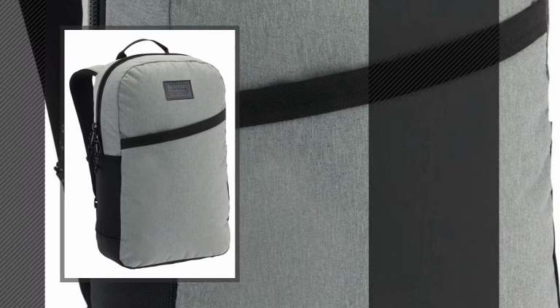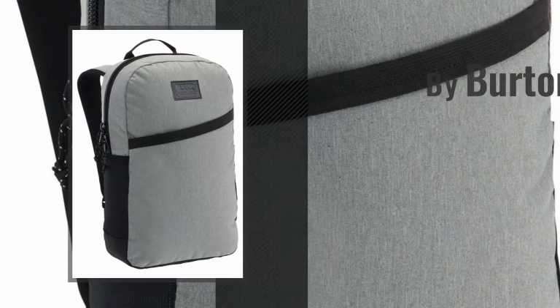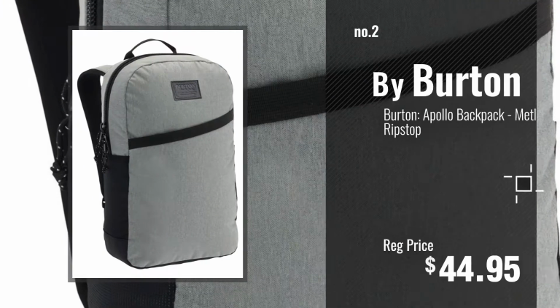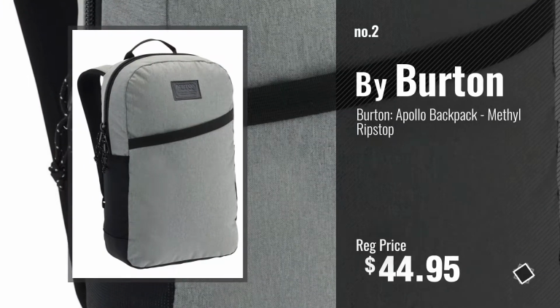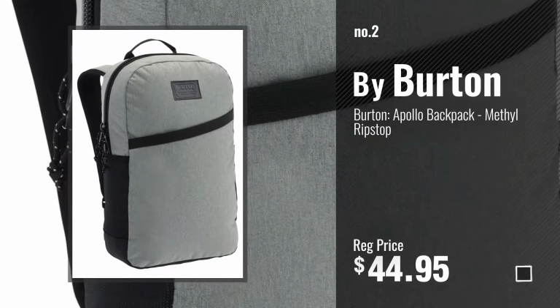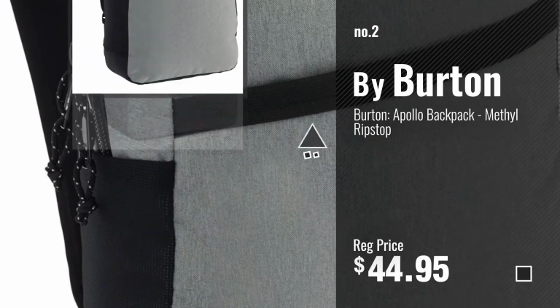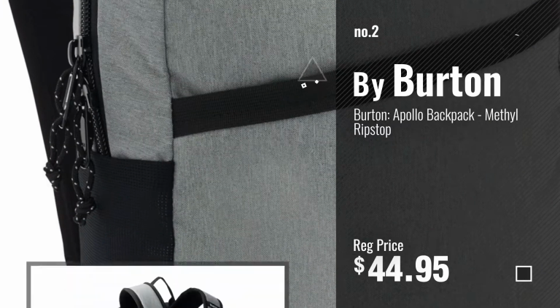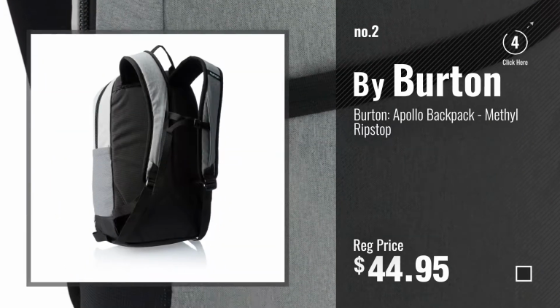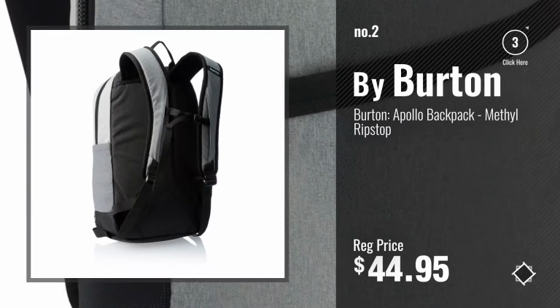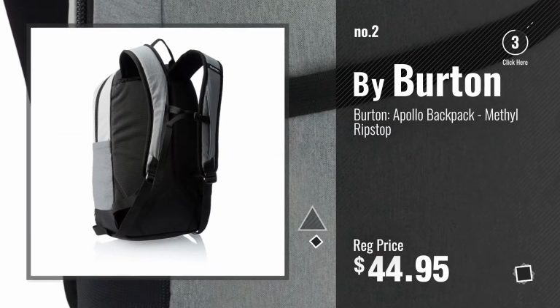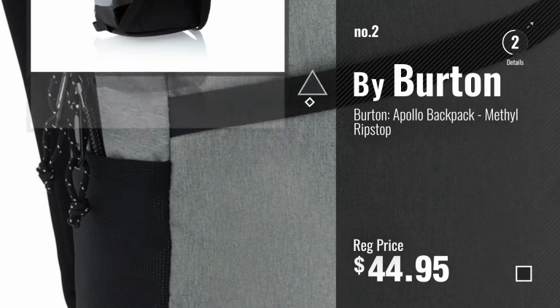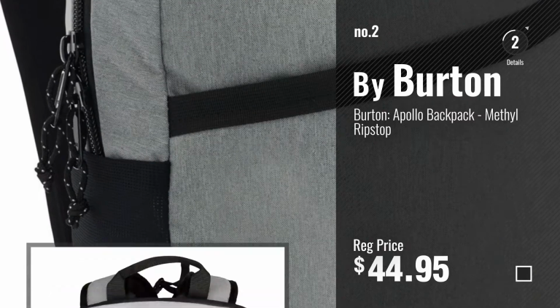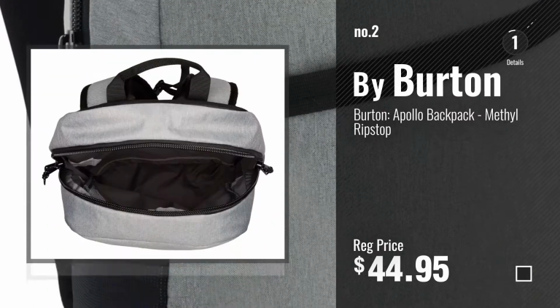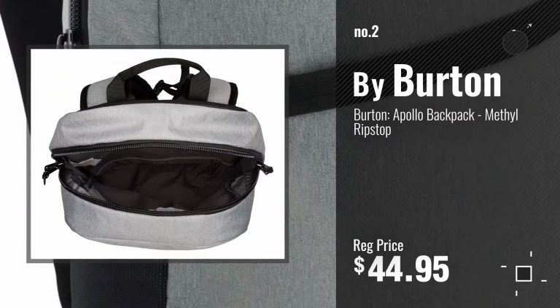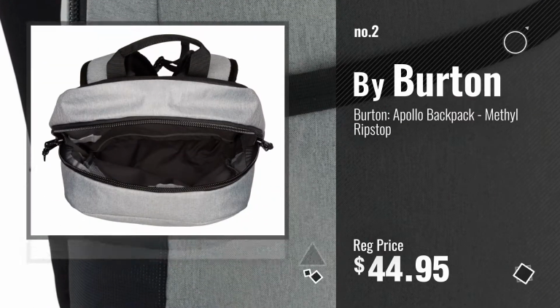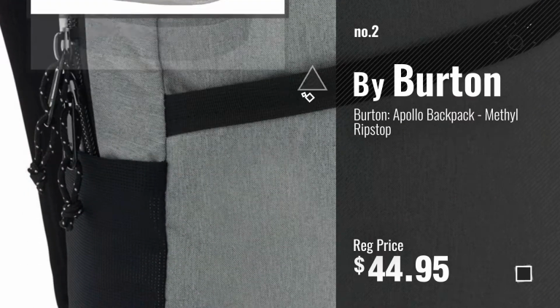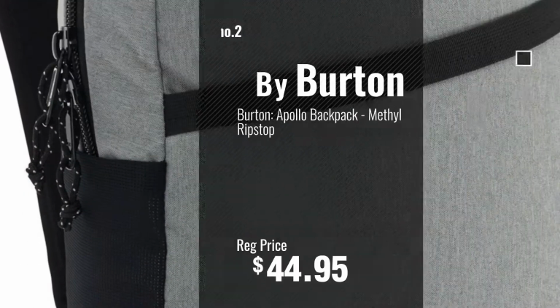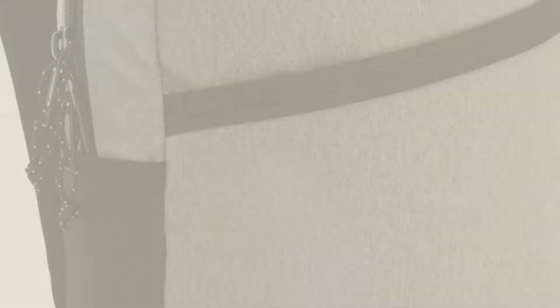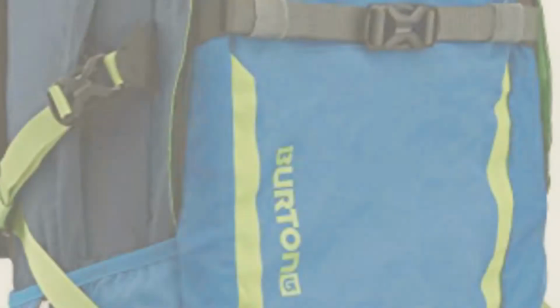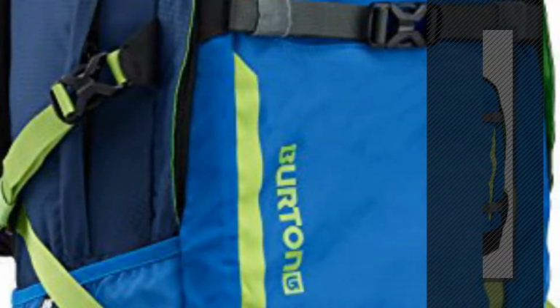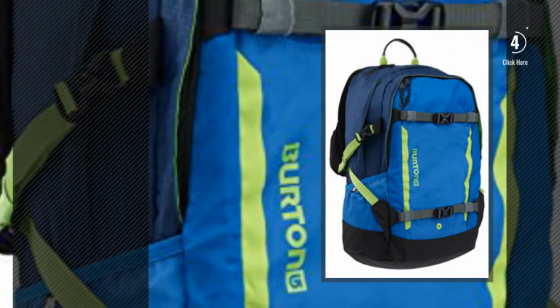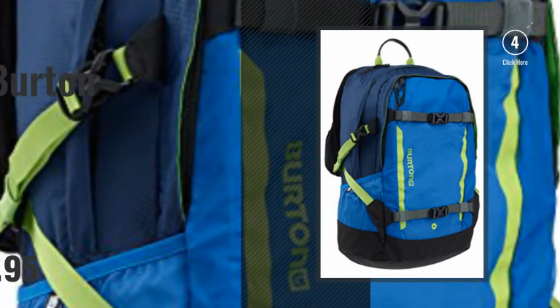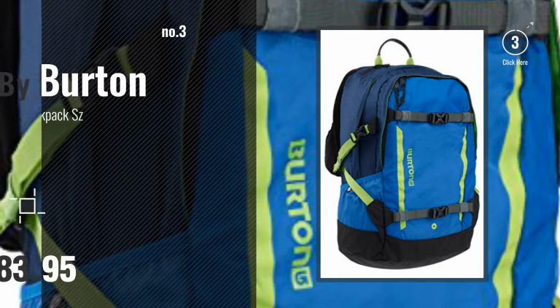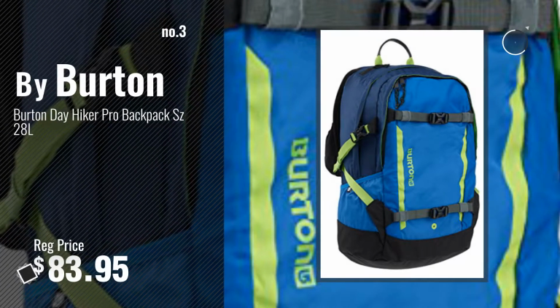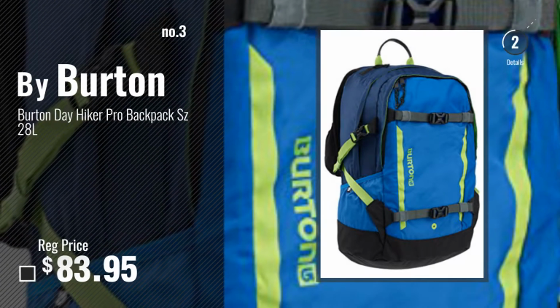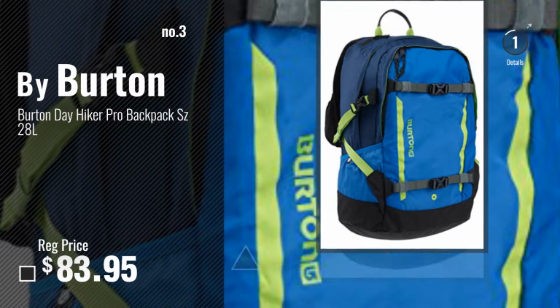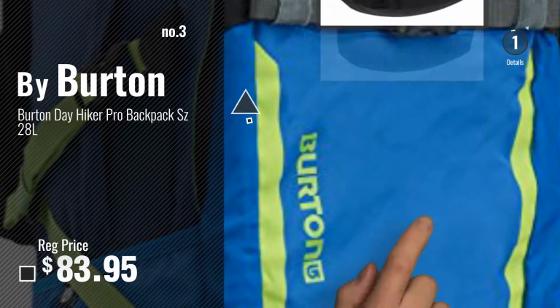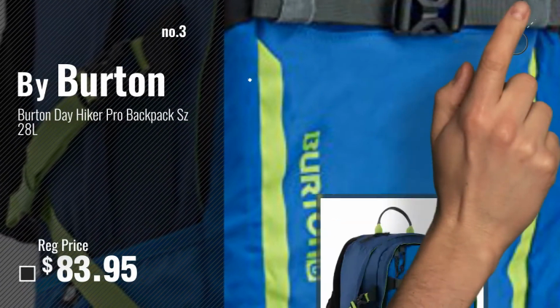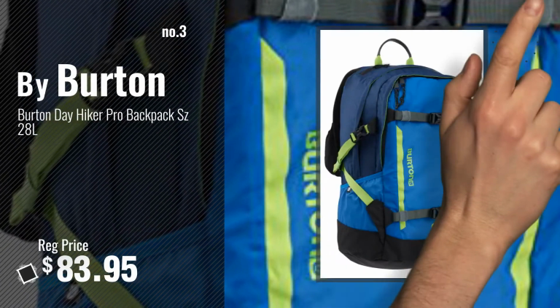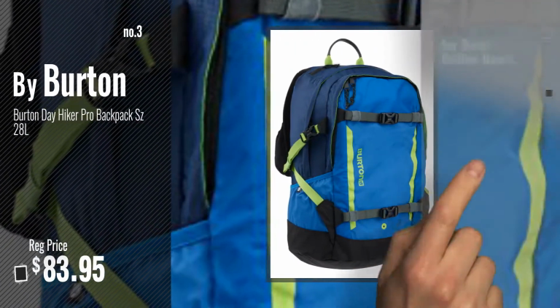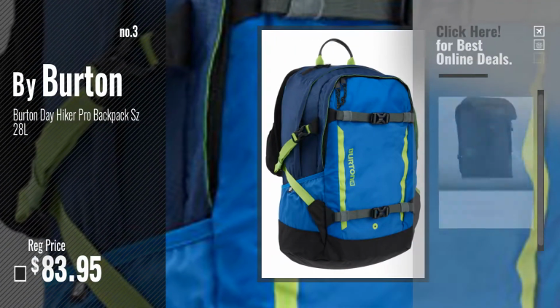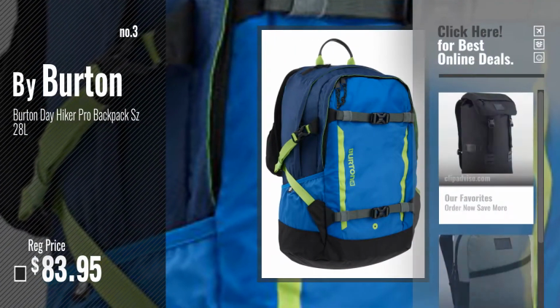Number 2 — another great product by Burton. Number 3. Get your favorite laptop backpacks now — just click this circle in the corner.